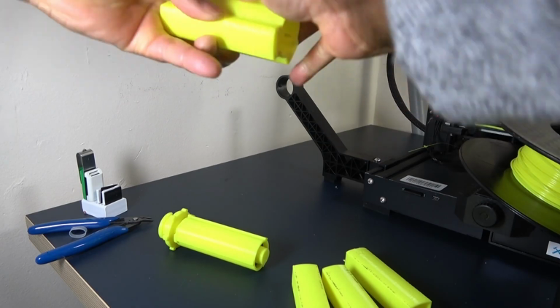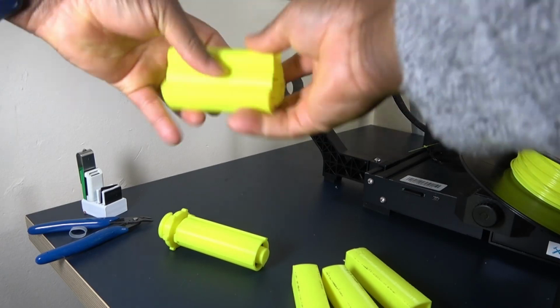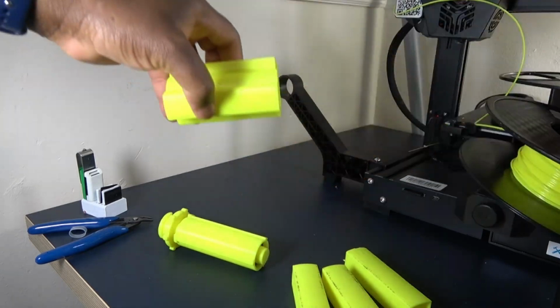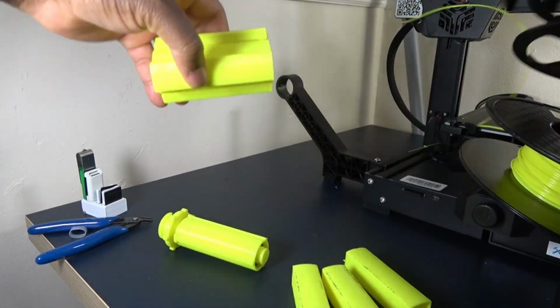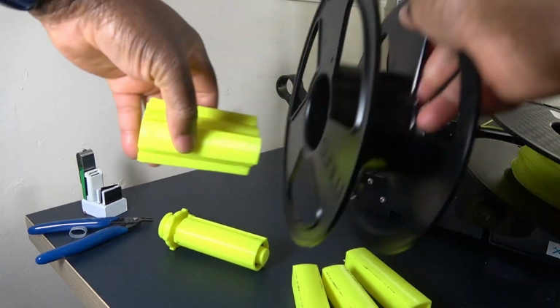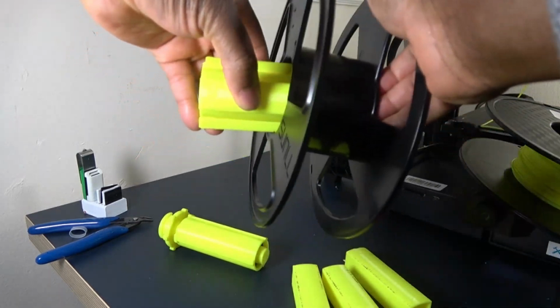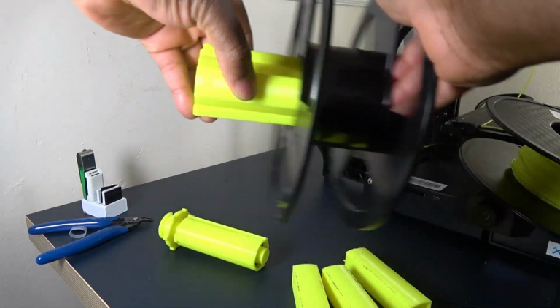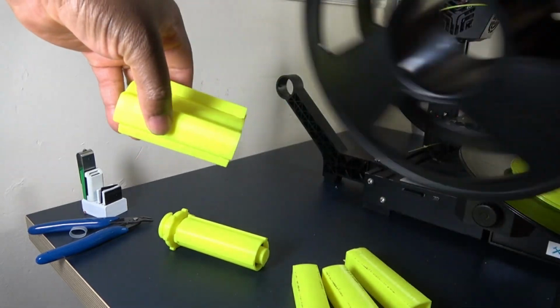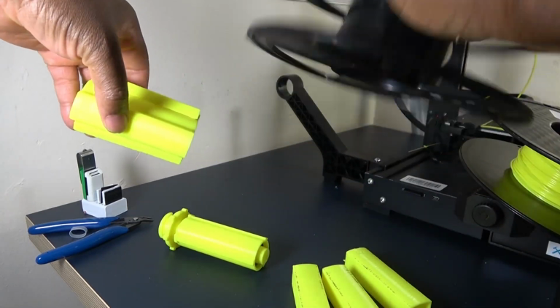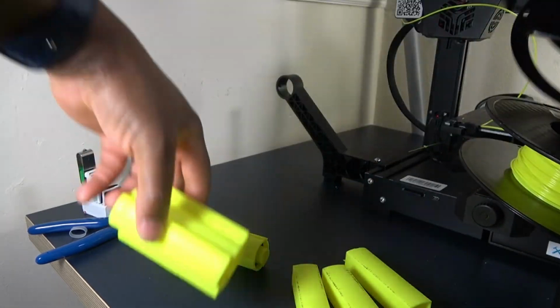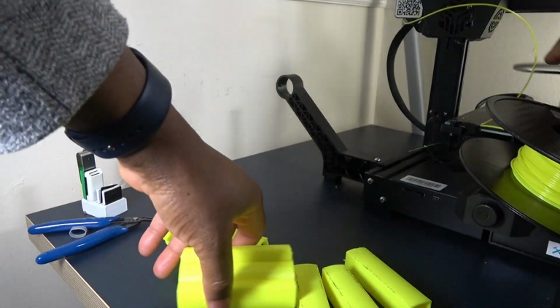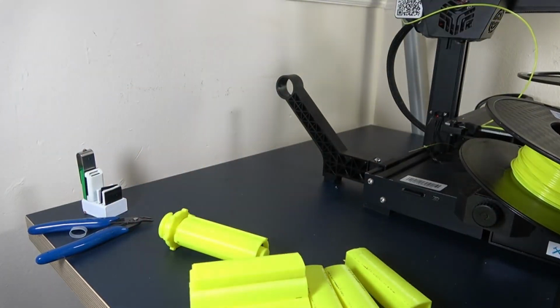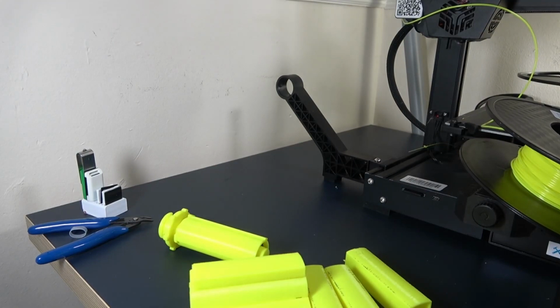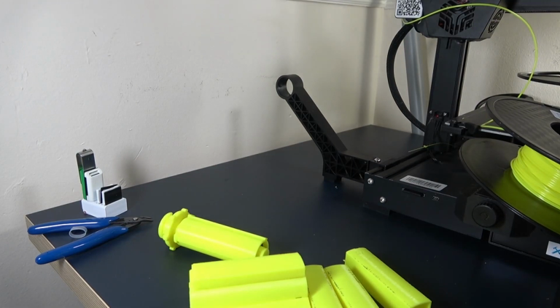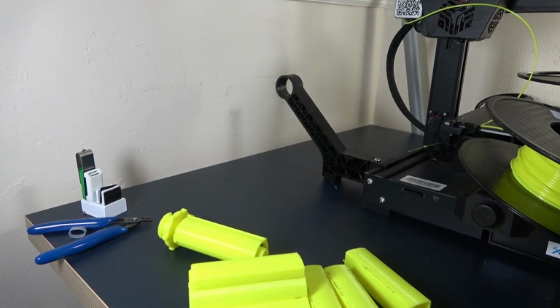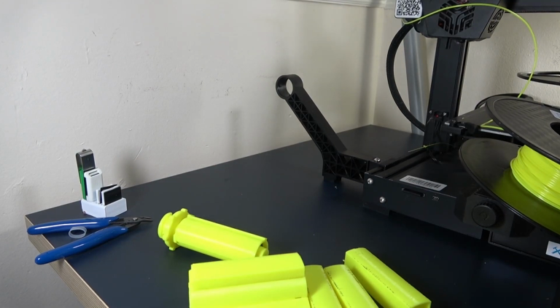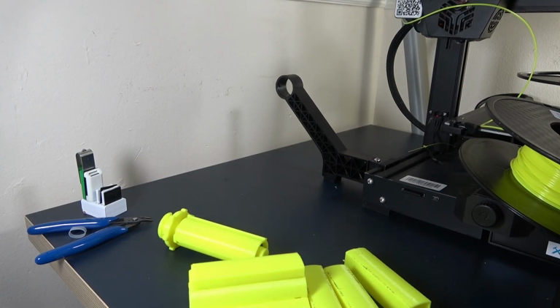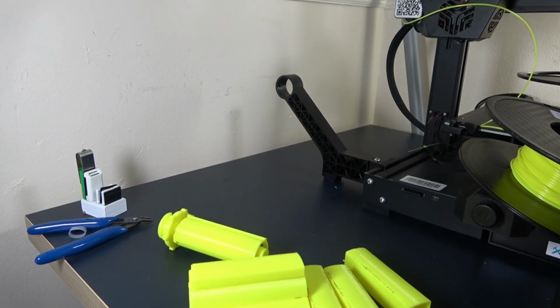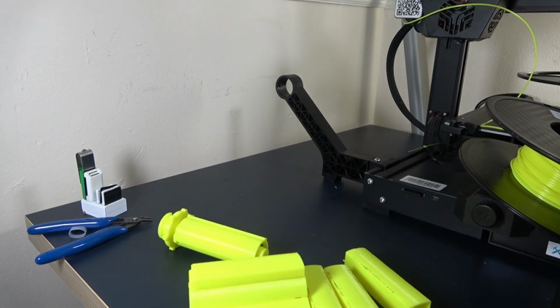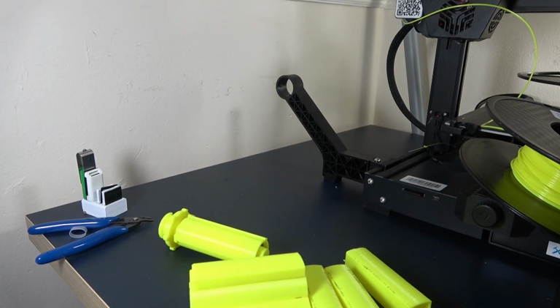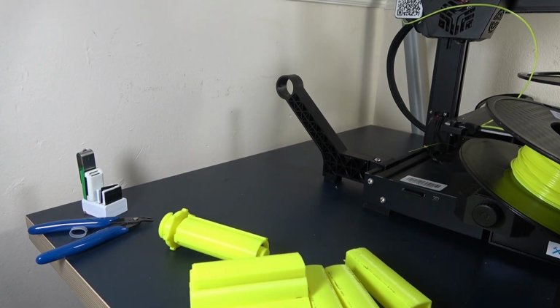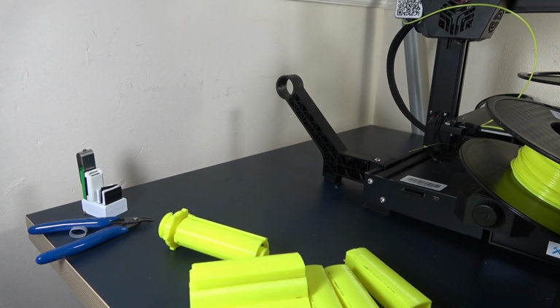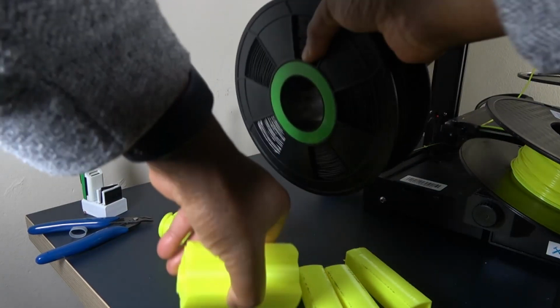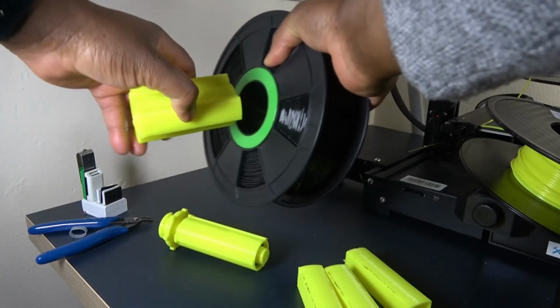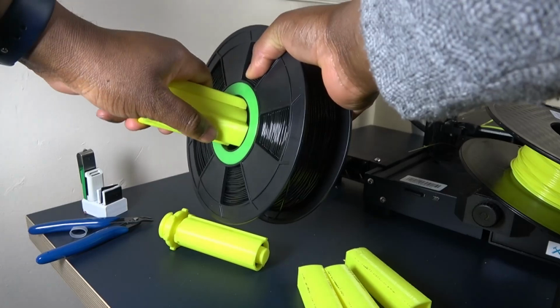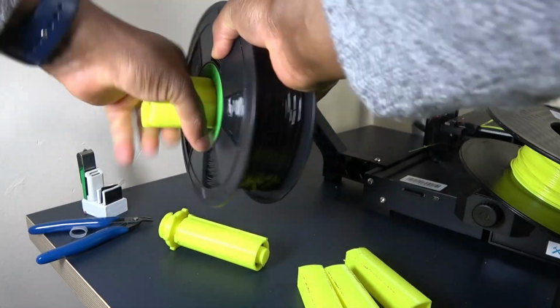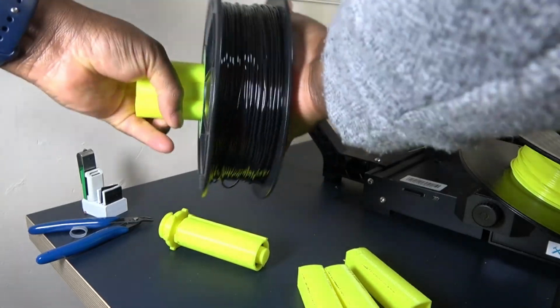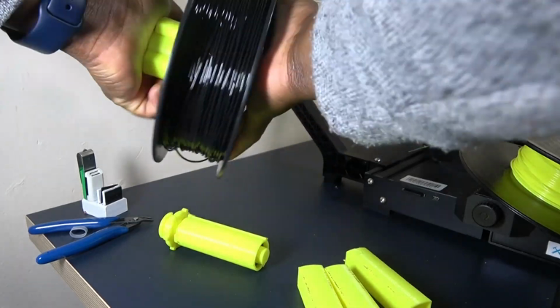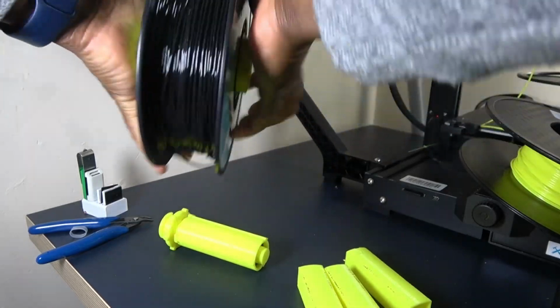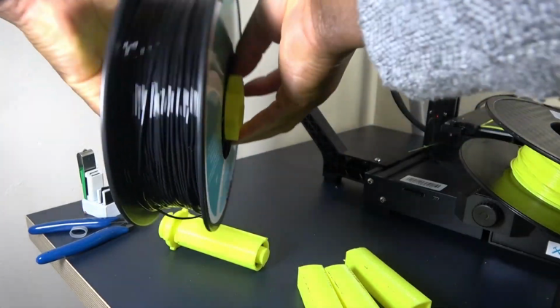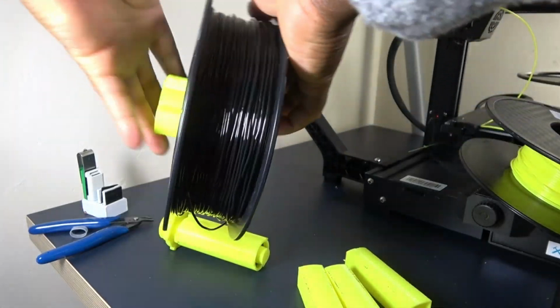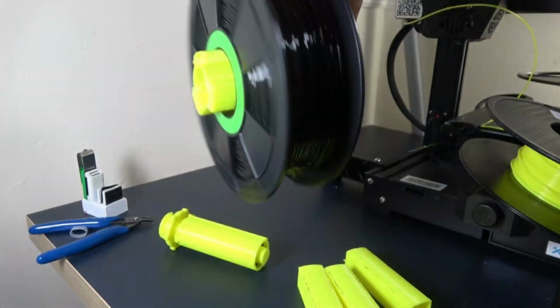Different sizes are required for different filament reels. But all that is required for a different size is a new set of filament slides — that is, the filament holding arrangement.